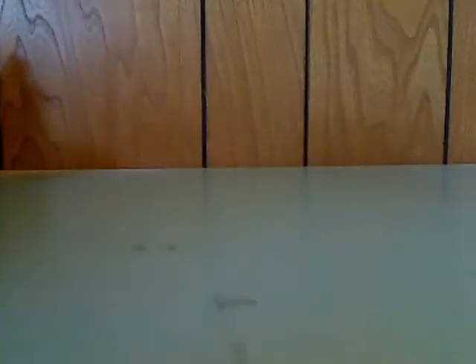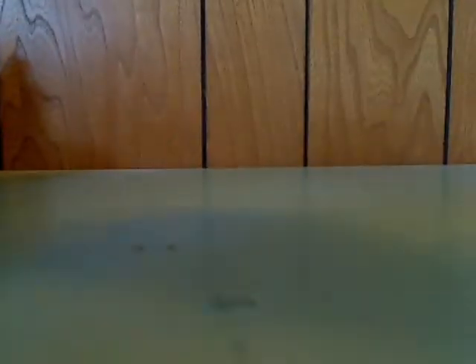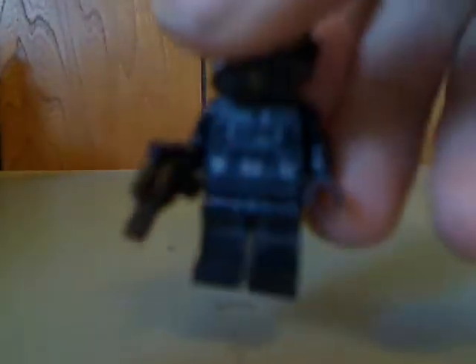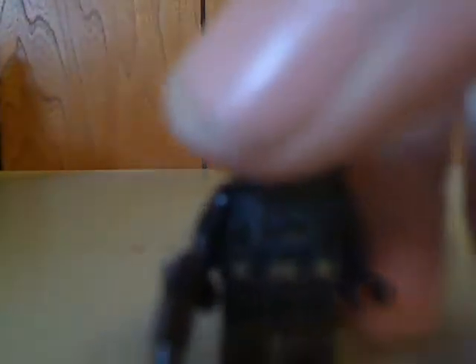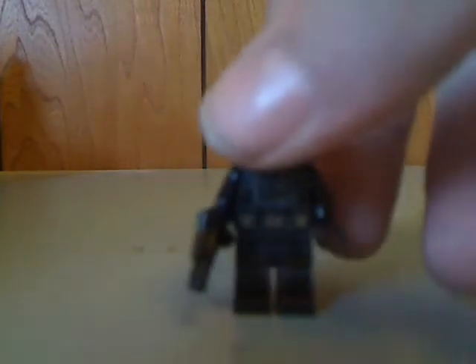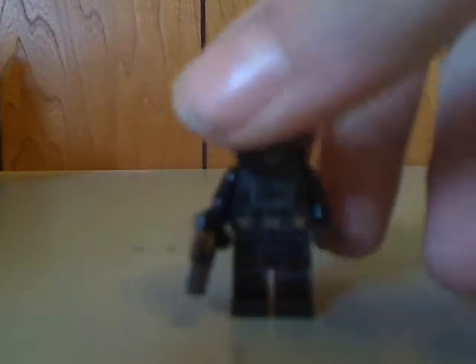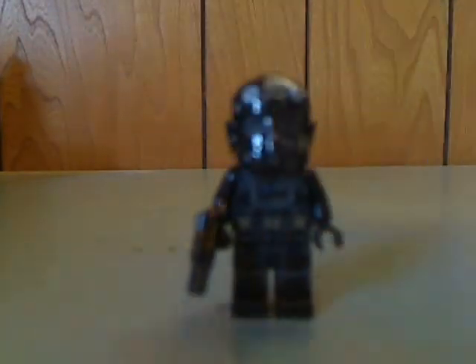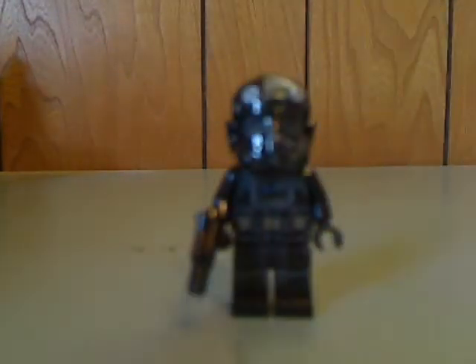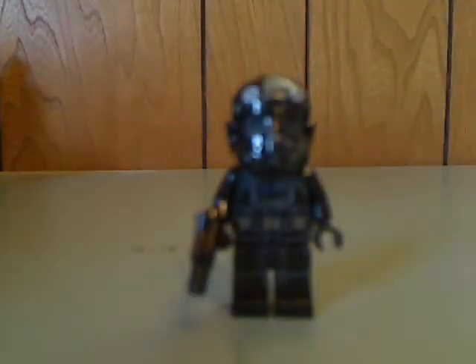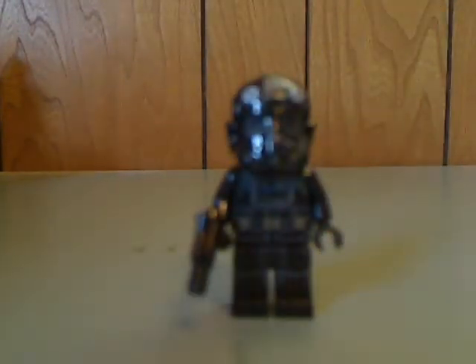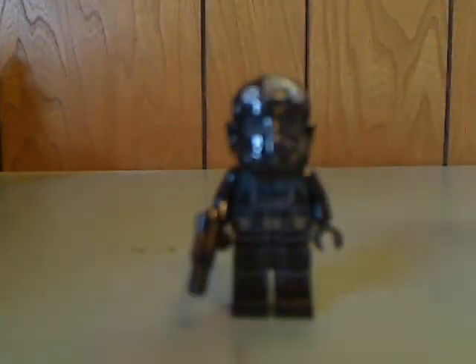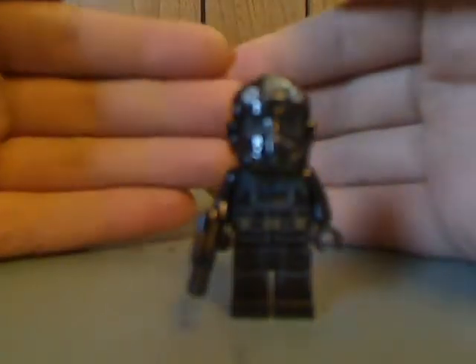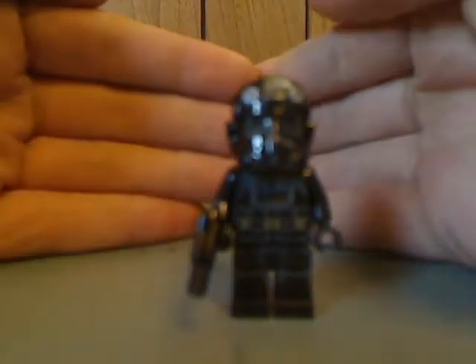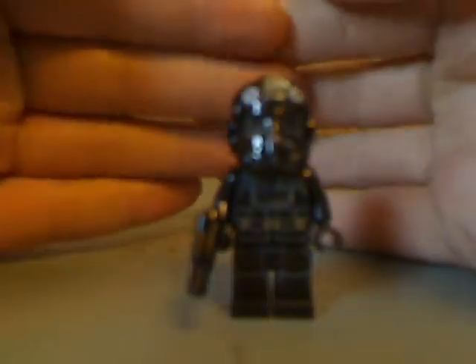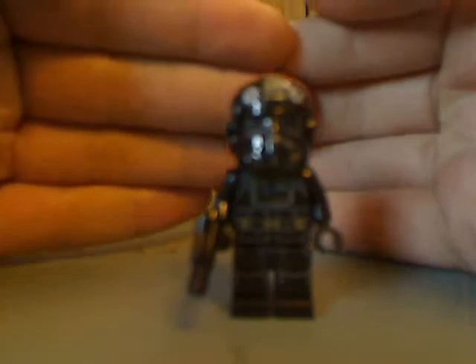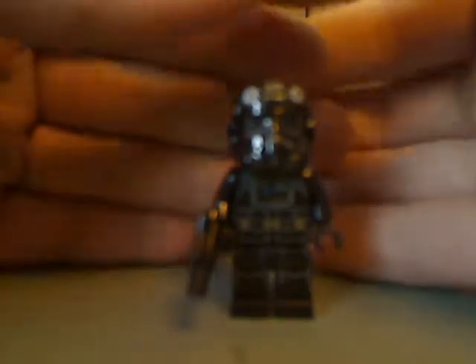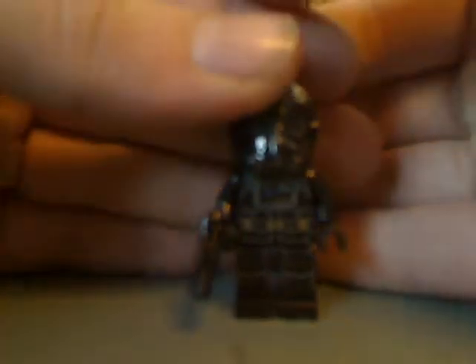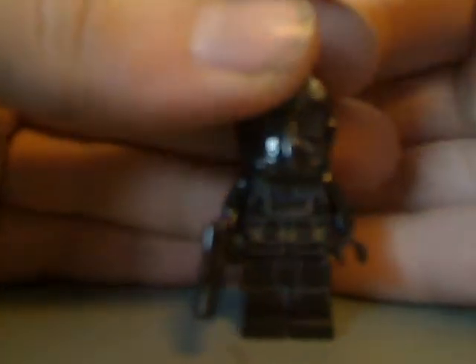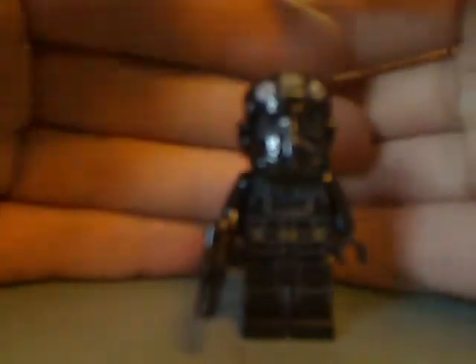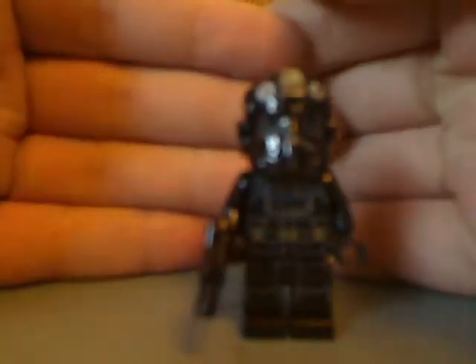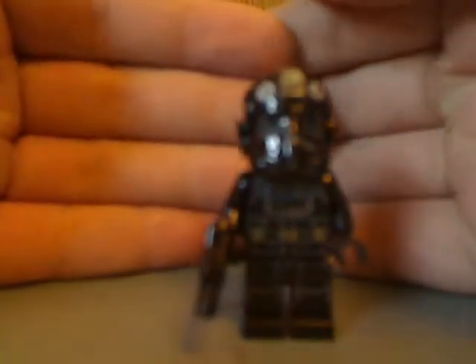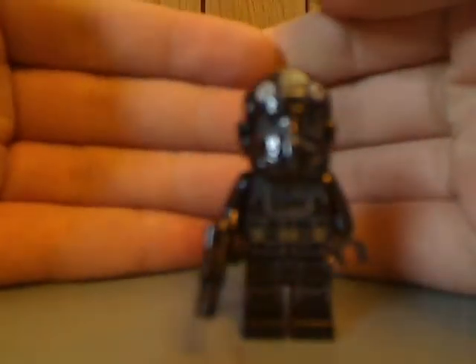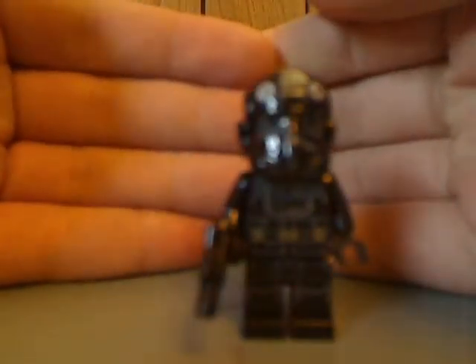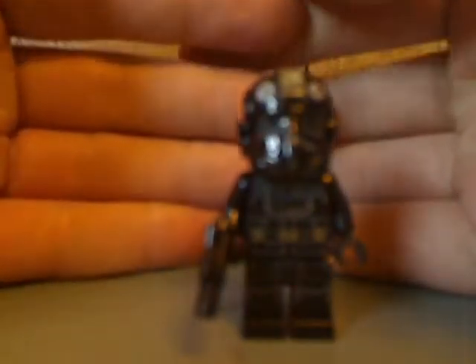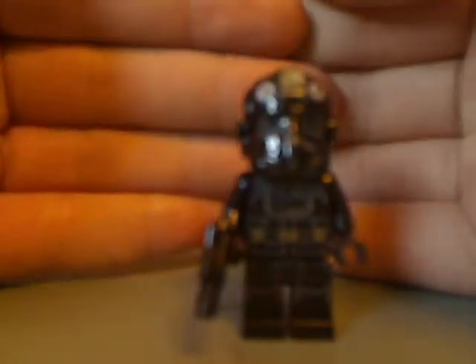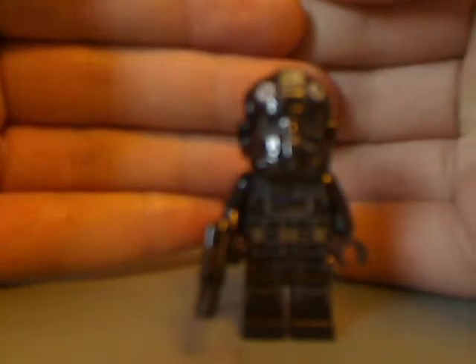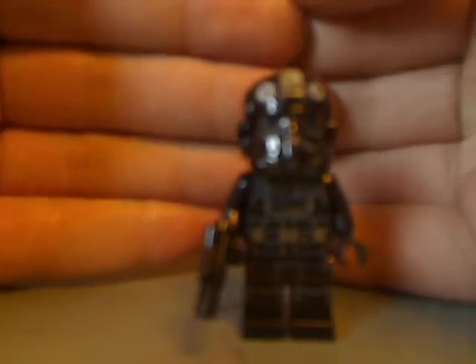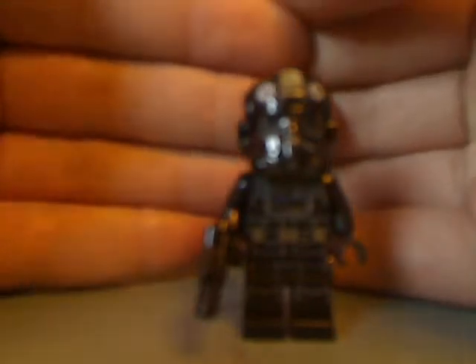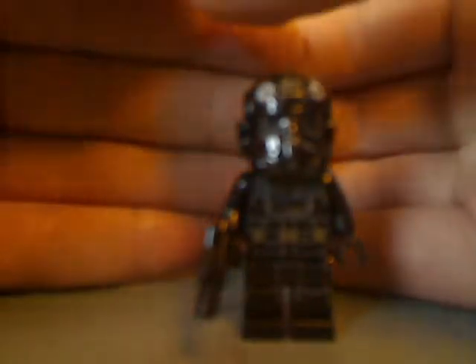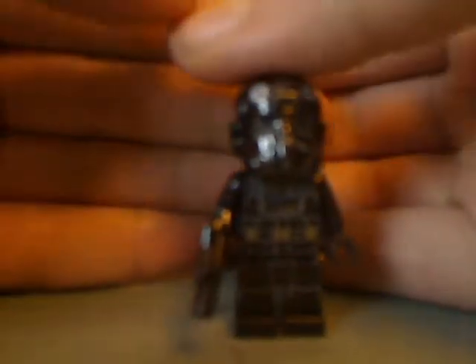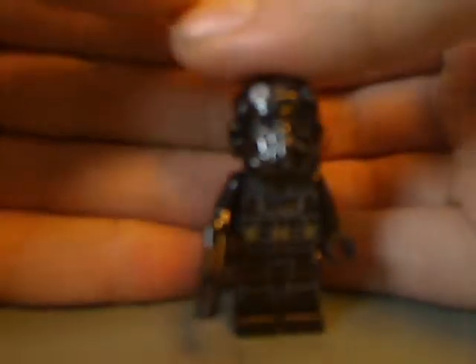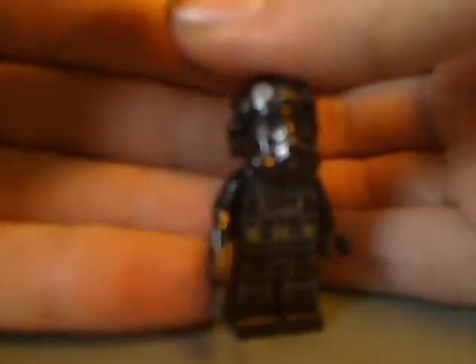Now onto the minifigs. First off is the TIE Fighter pilot, who is just about the same as ones from Rogue One and the original trilogy from the last few years.